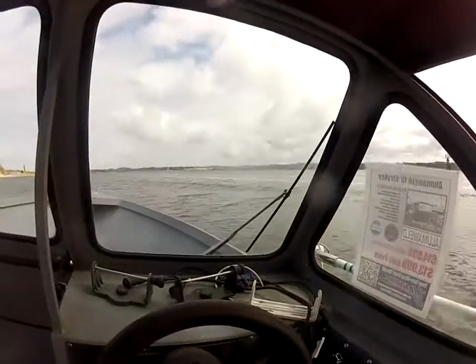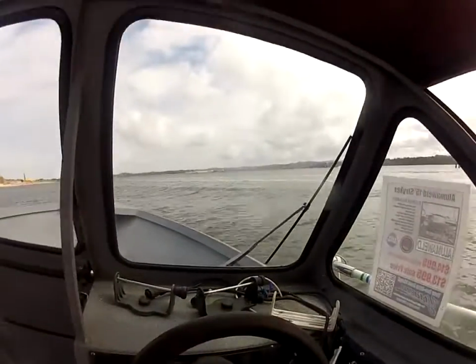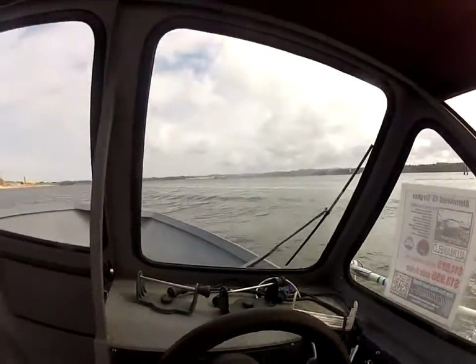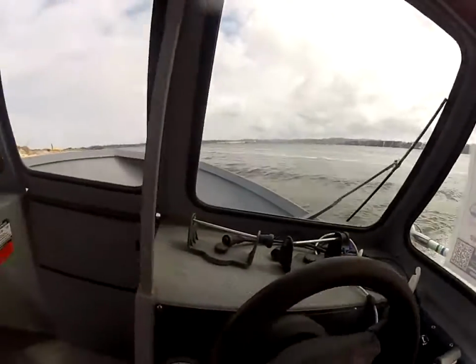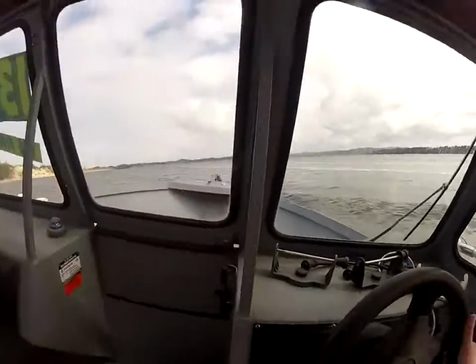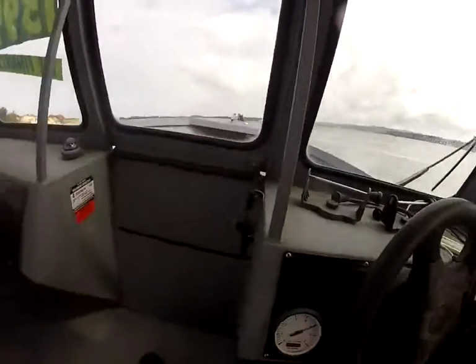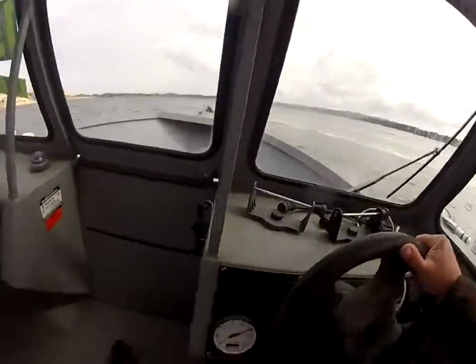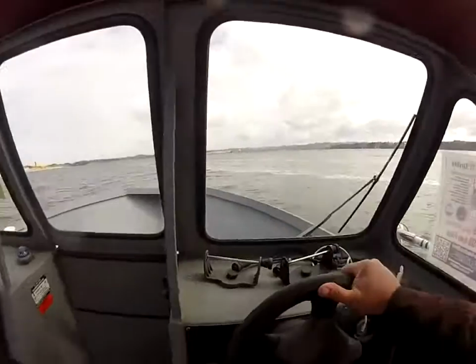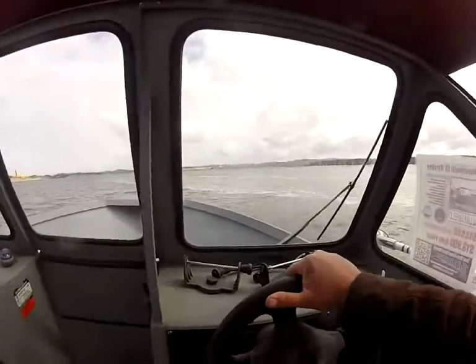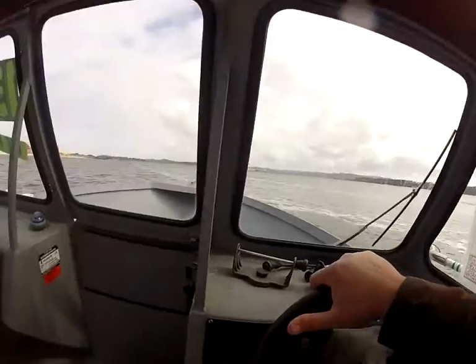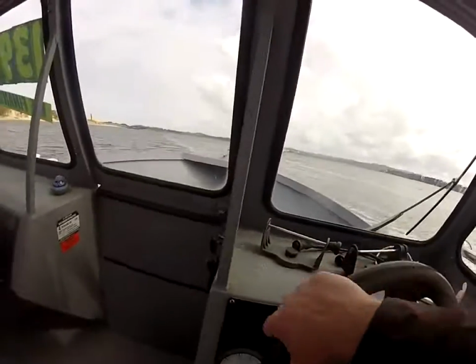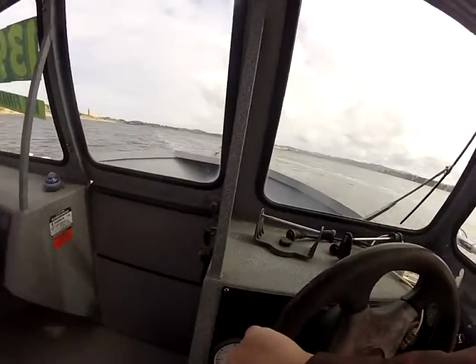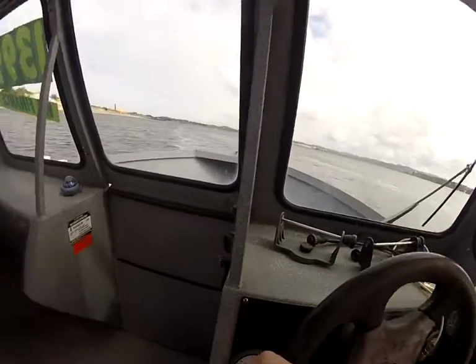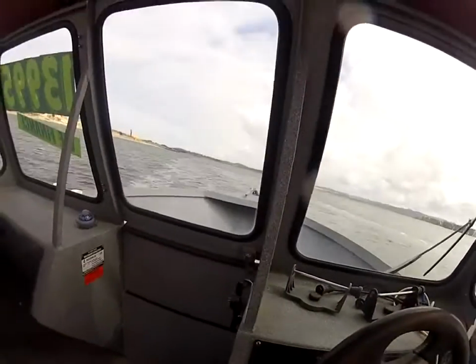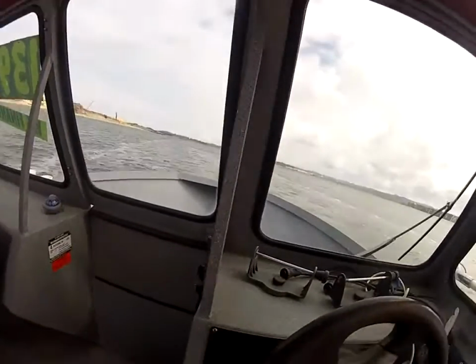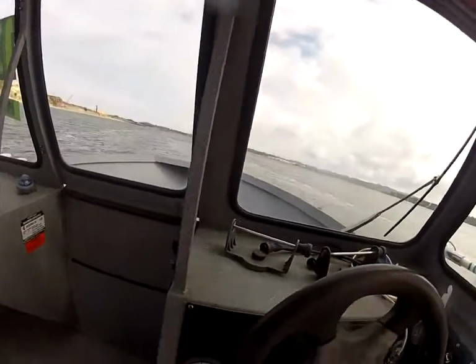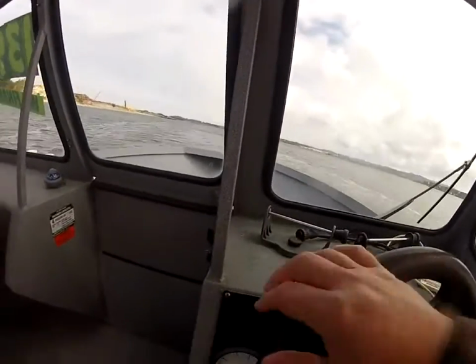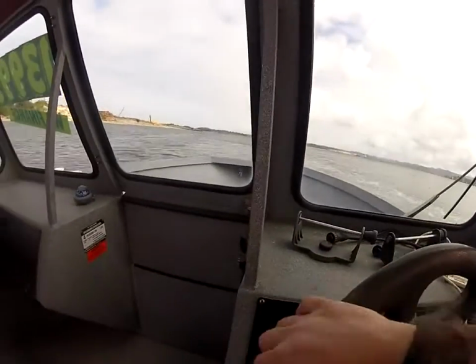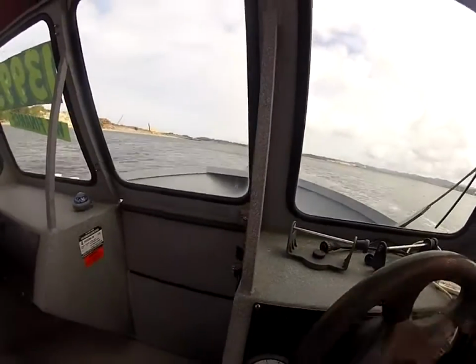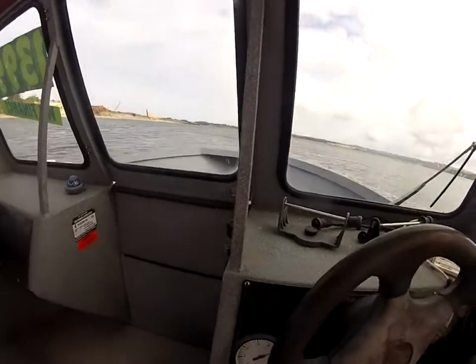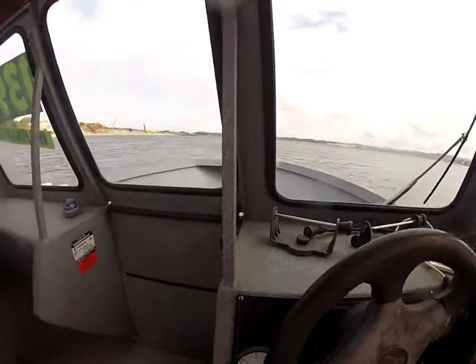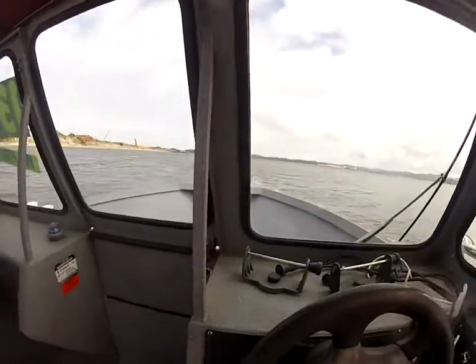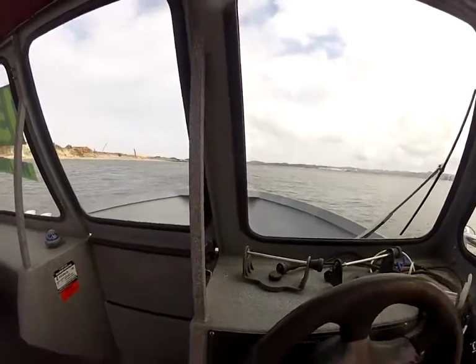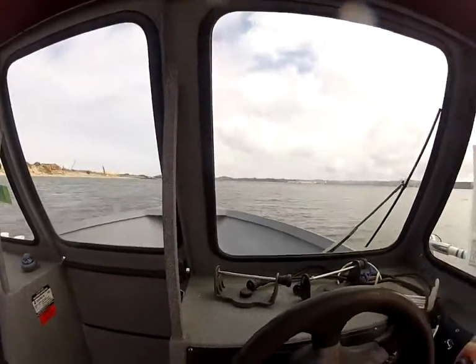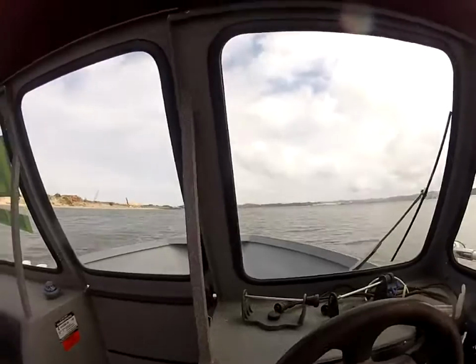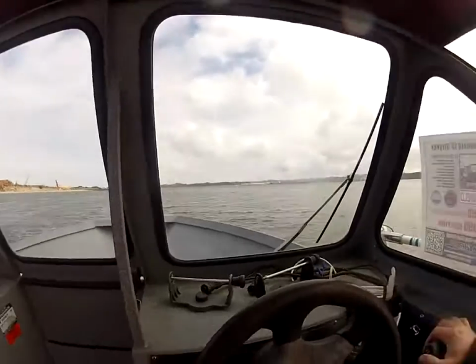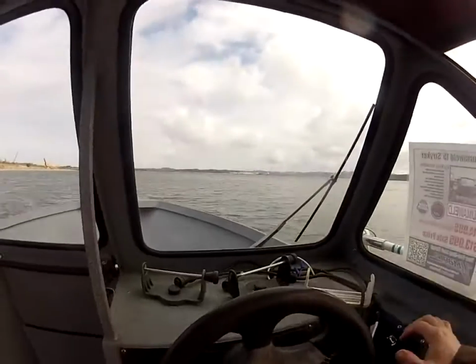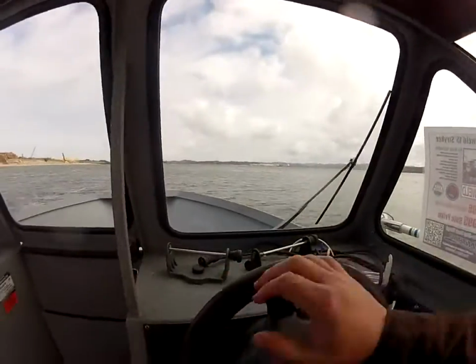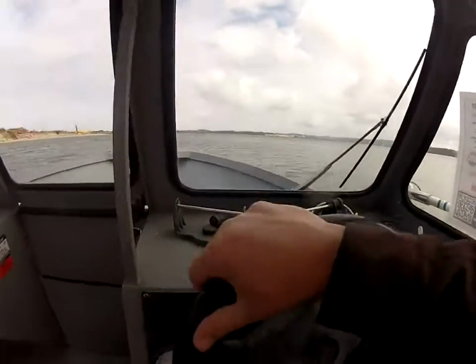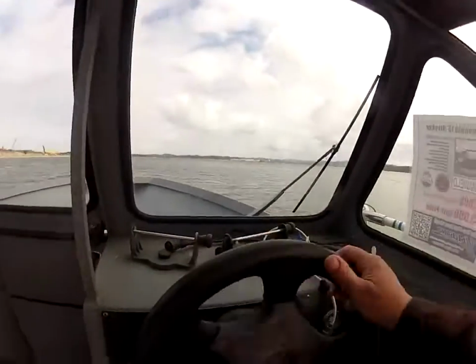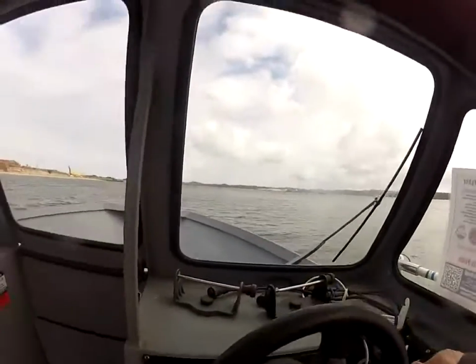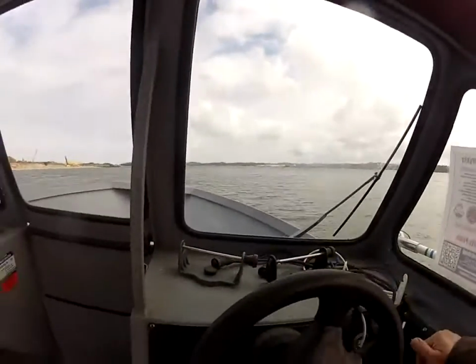We'll go over this wake right here that somebody gave us, and give her a quick churn.